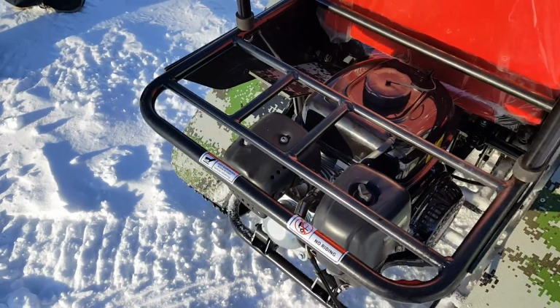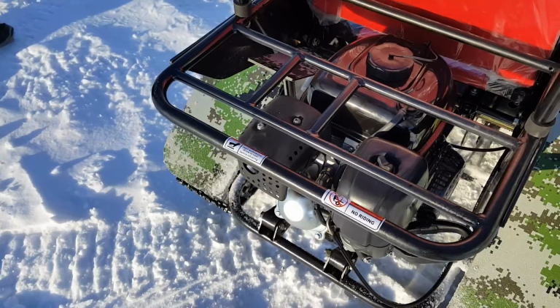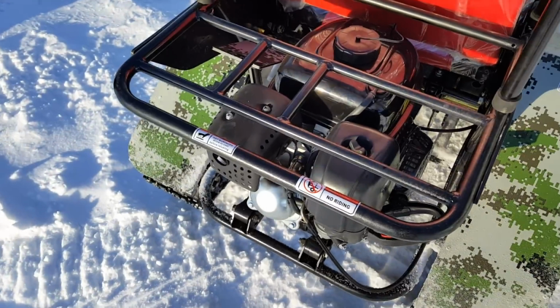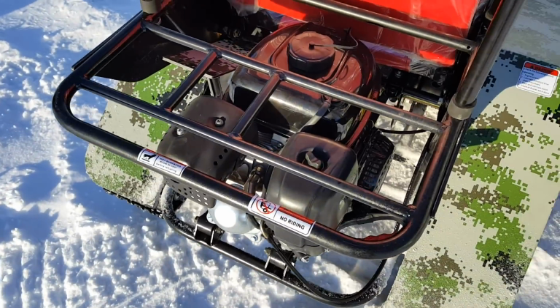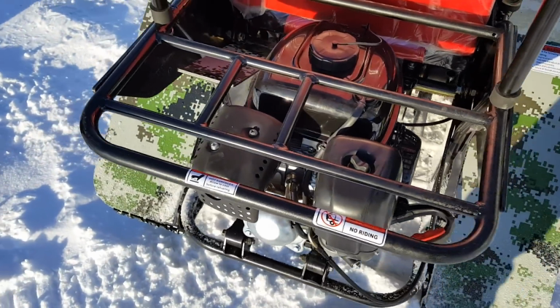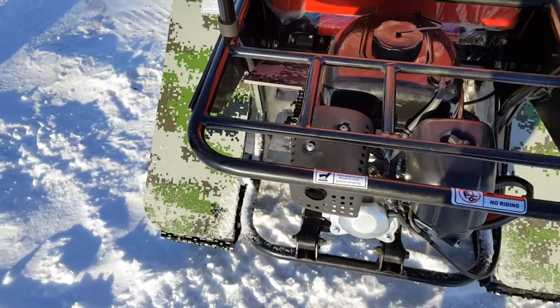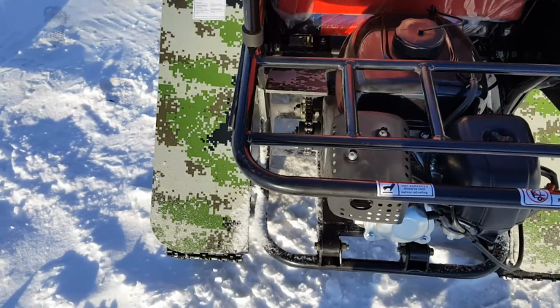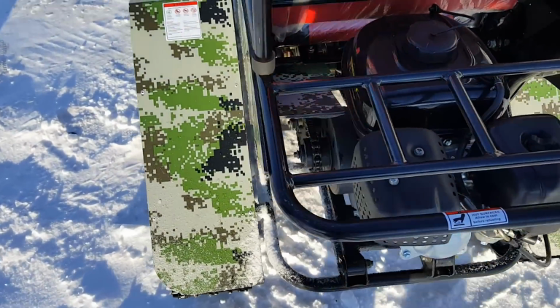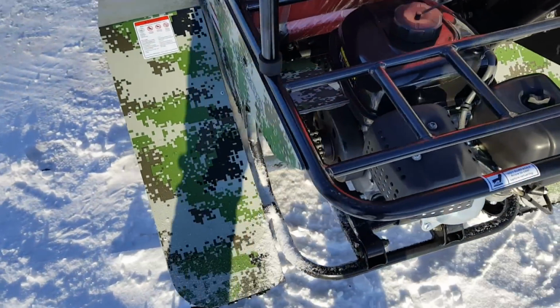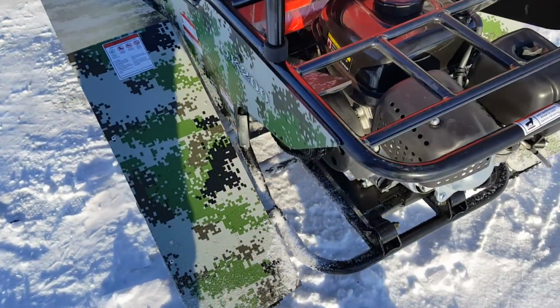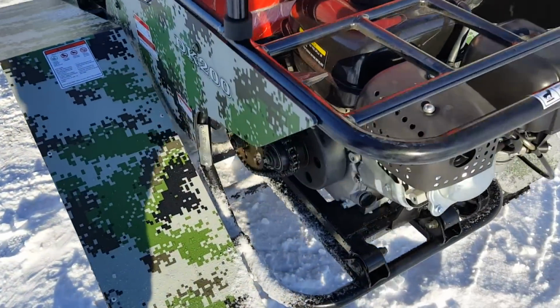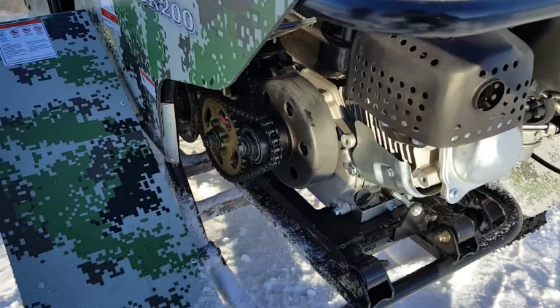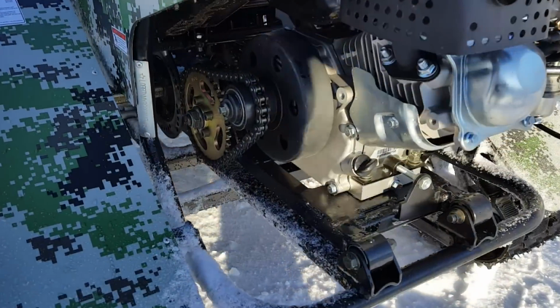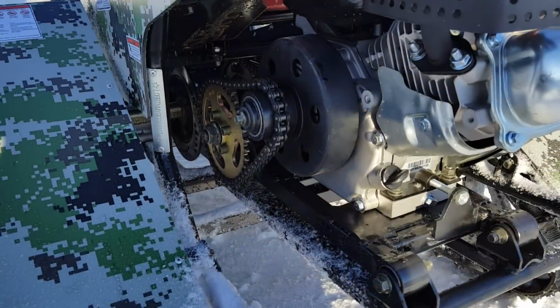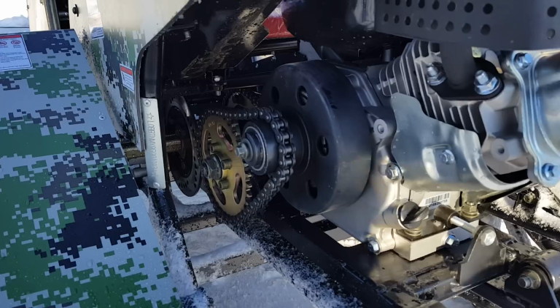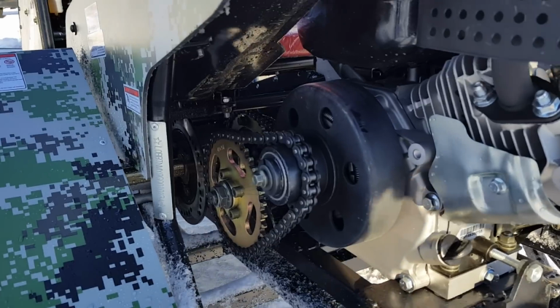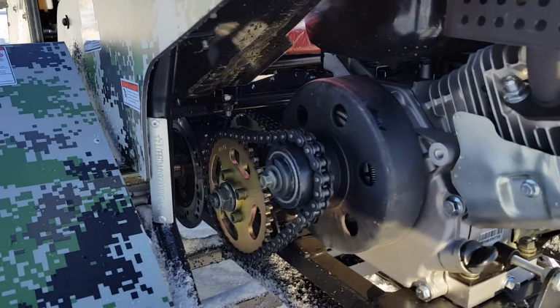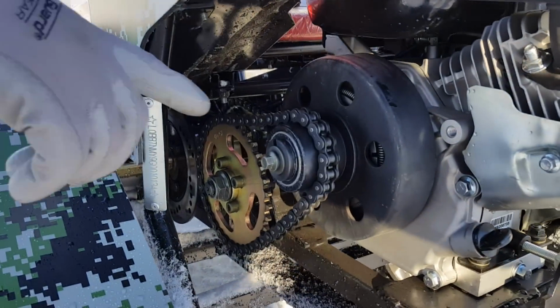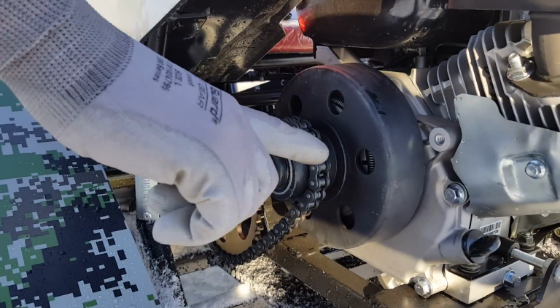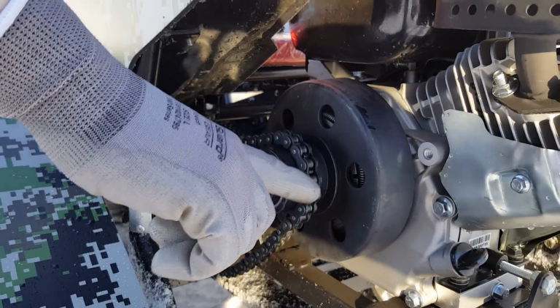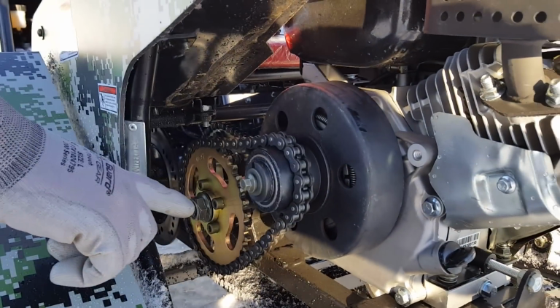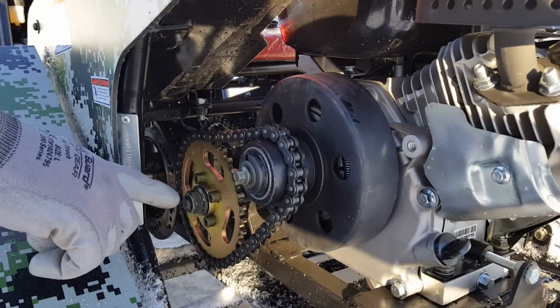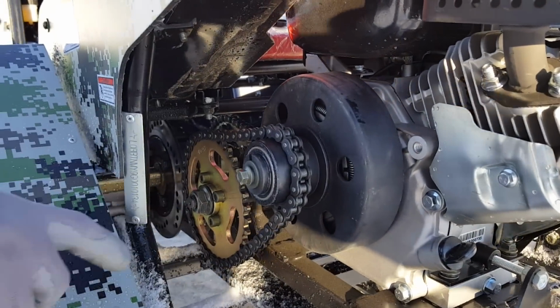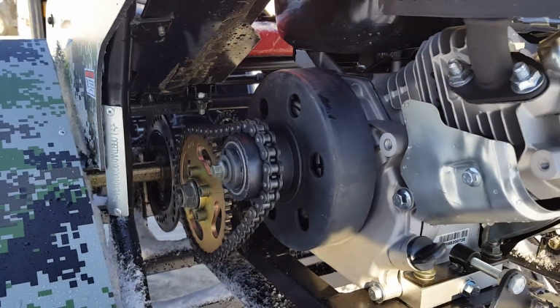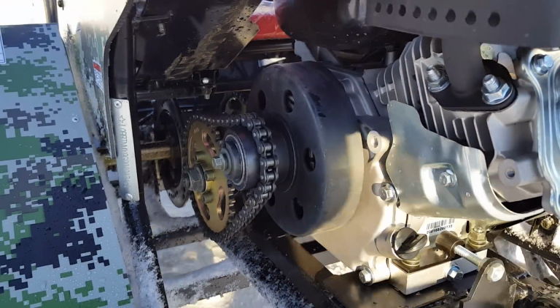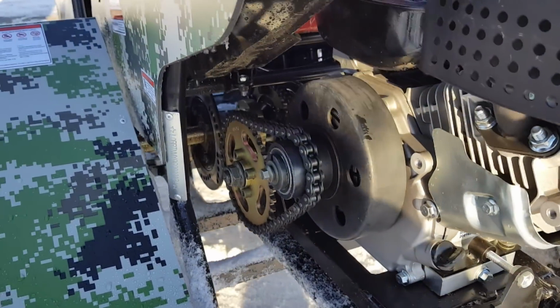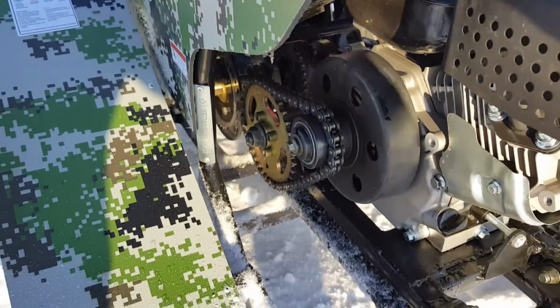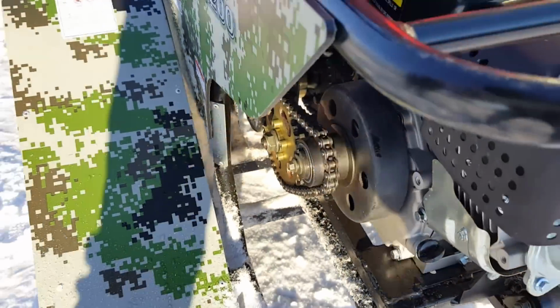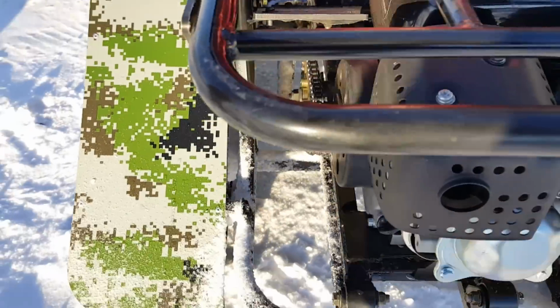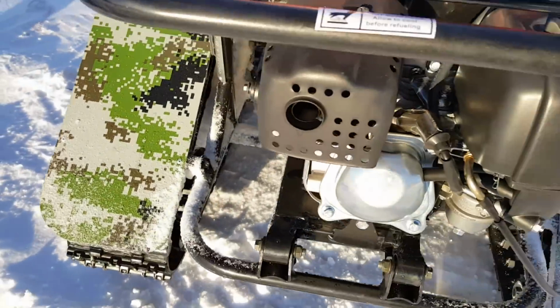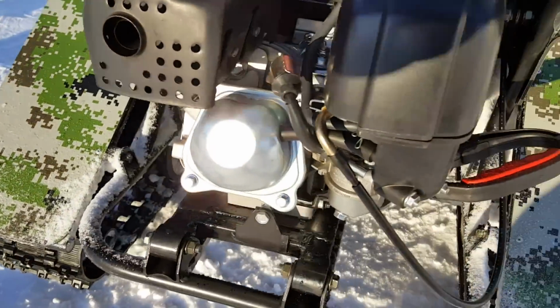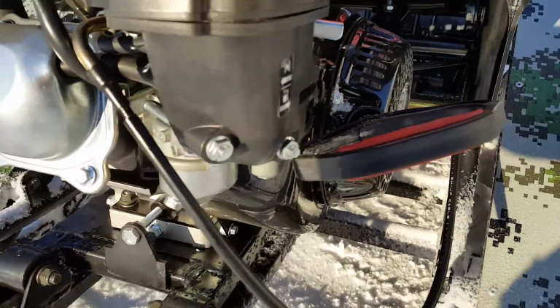It is a pull start unit. It's four-stroke, a six and a half horsepower motor. It's got a centrifugal clutch on it, and as you can see, it's got disc brakes on the unit — disc brakes on the left and the right side.